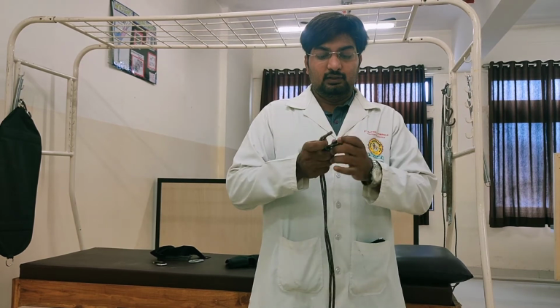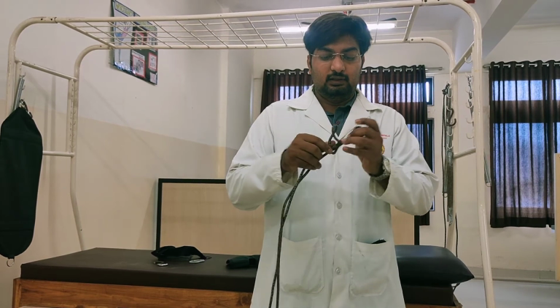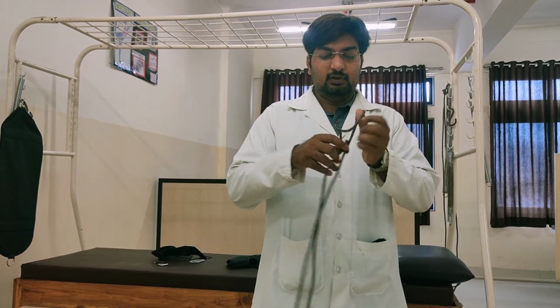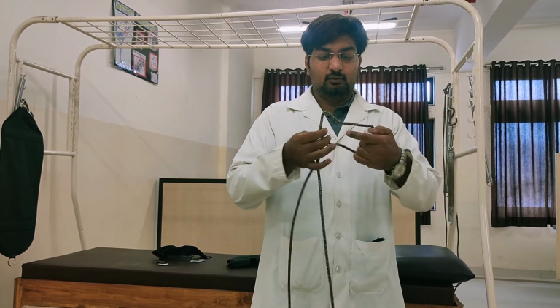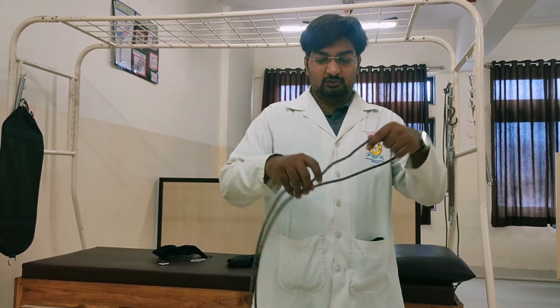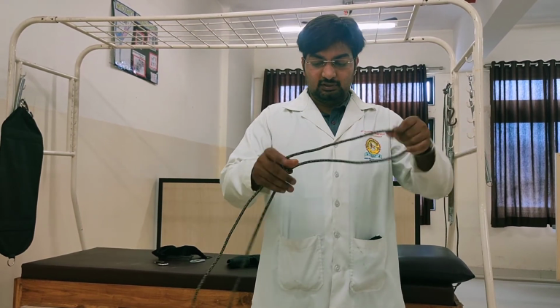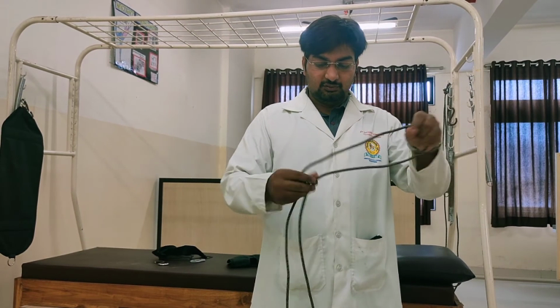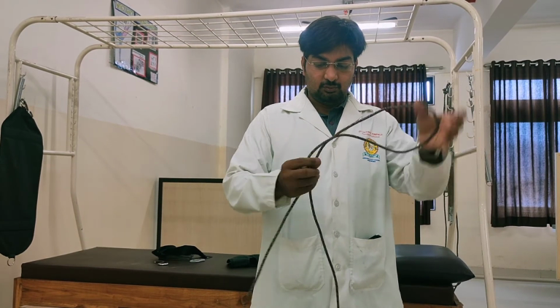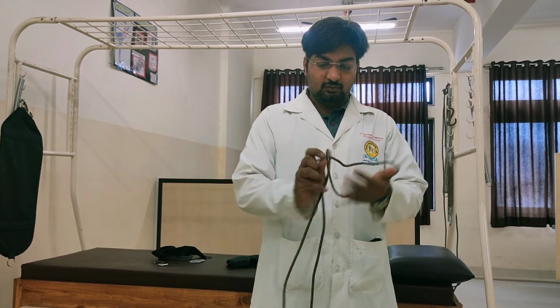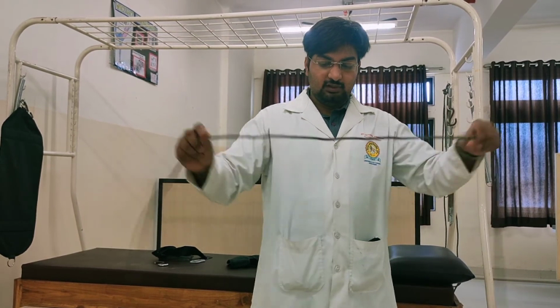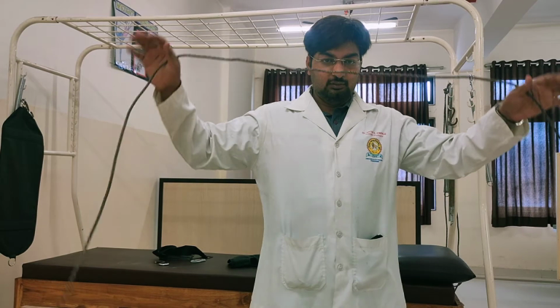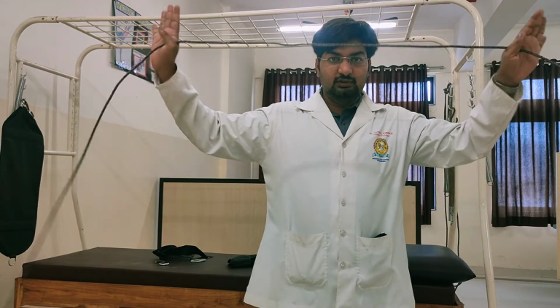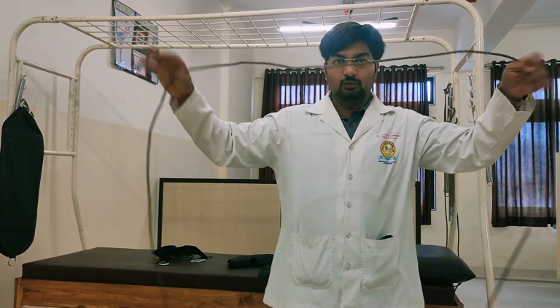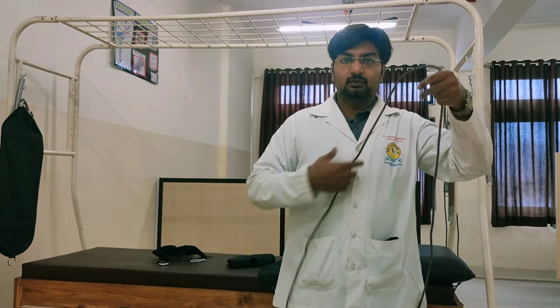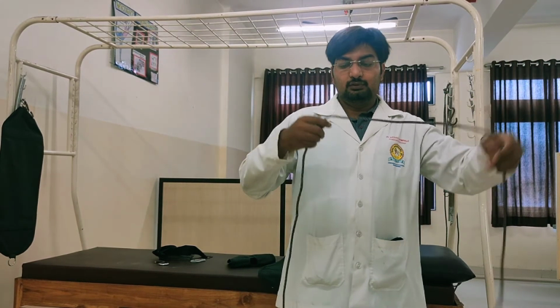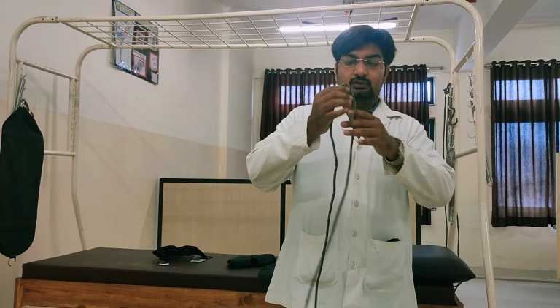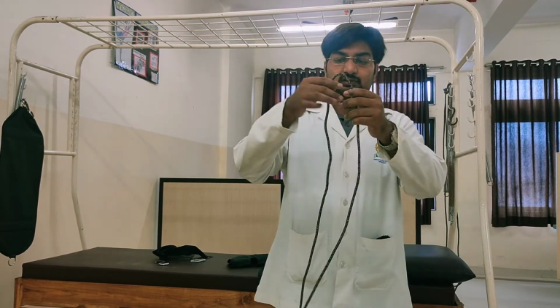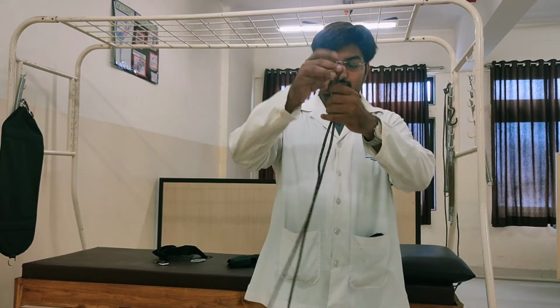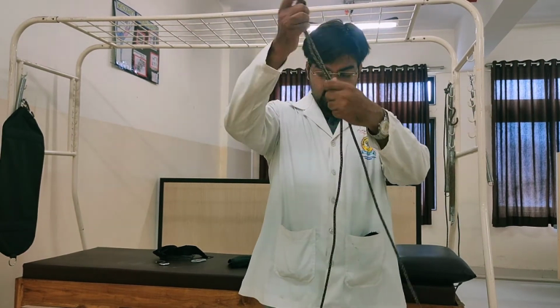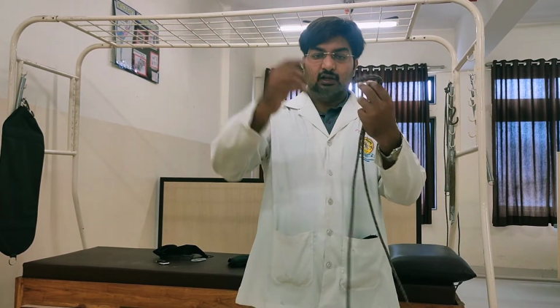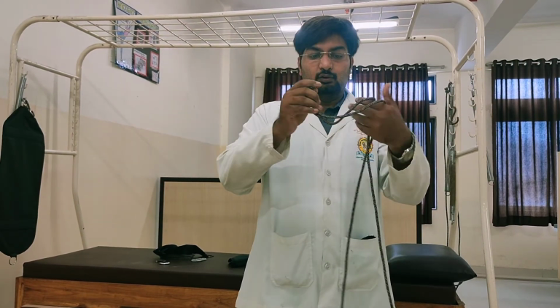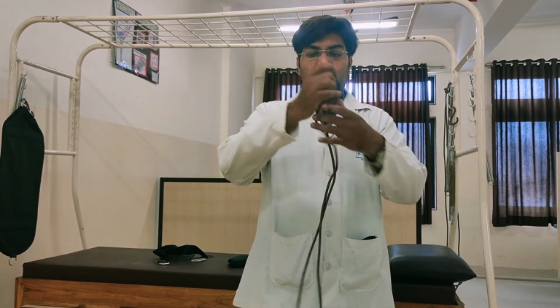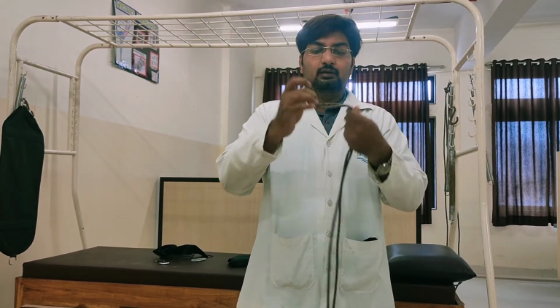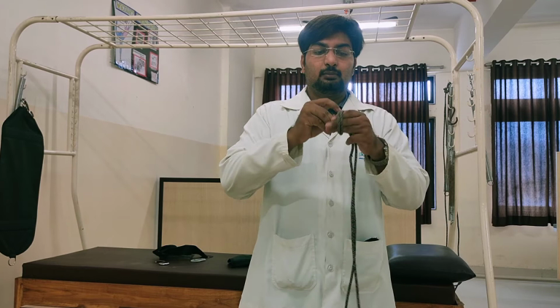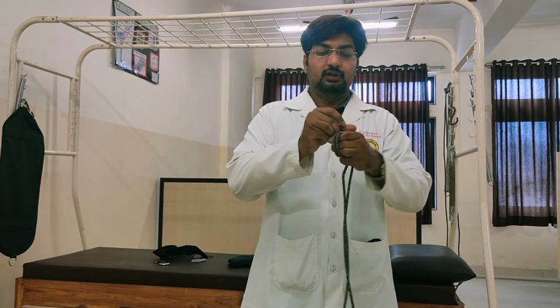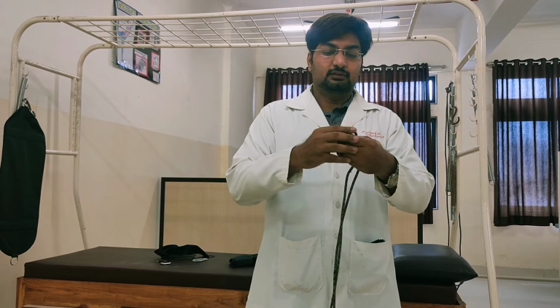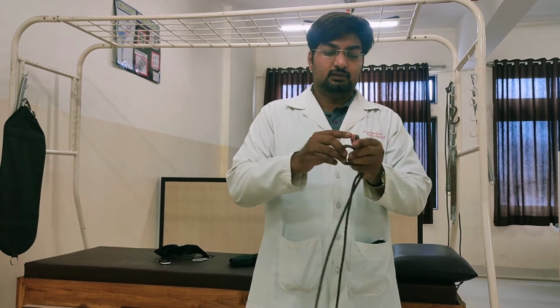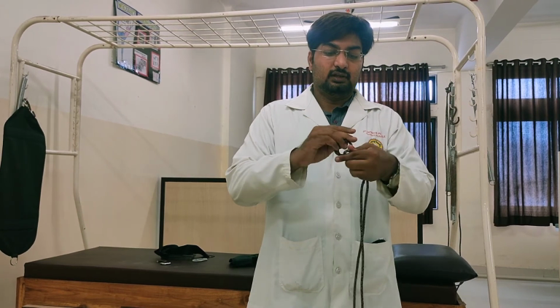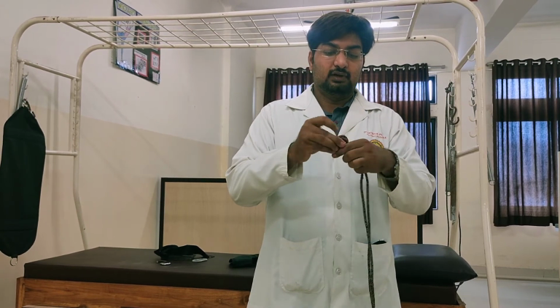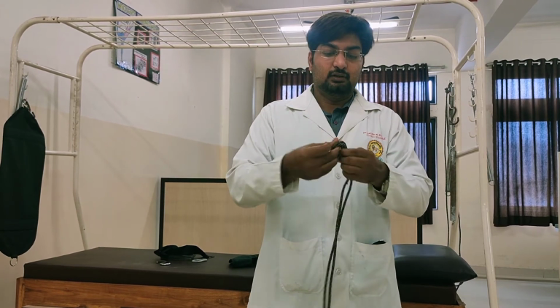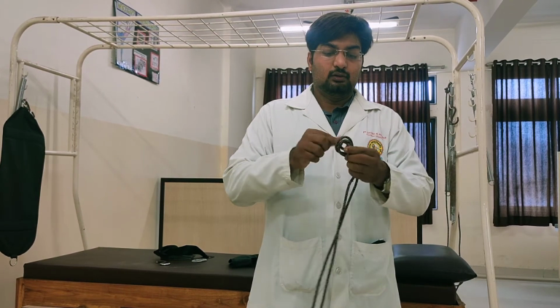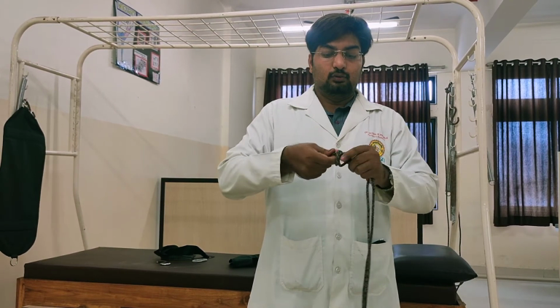This is the actual rope and how it looks — this is the full rope. You can just tie a knot in between and divide the rope.